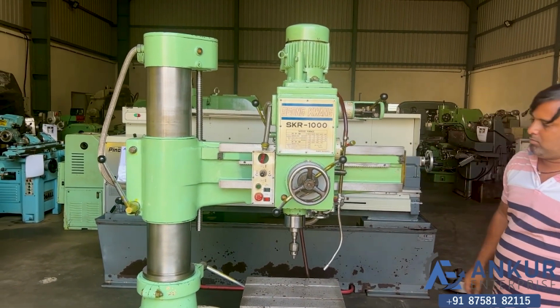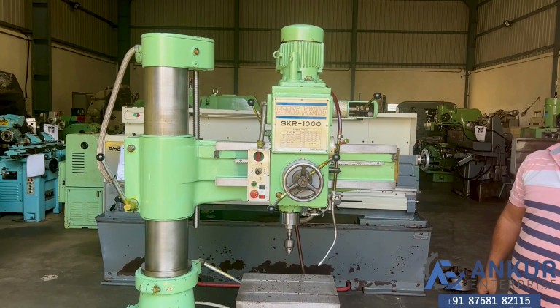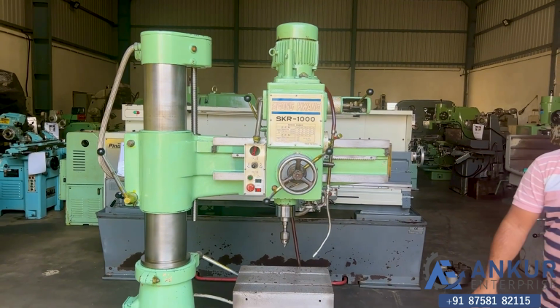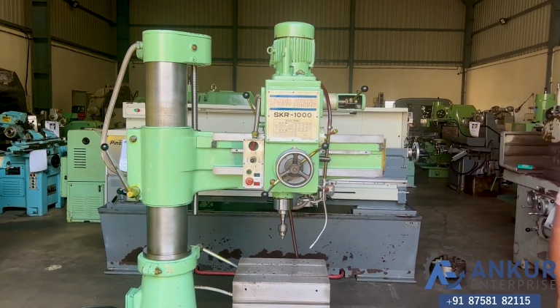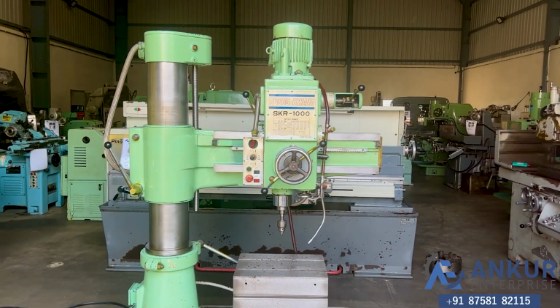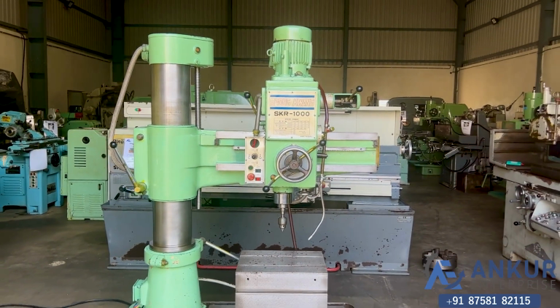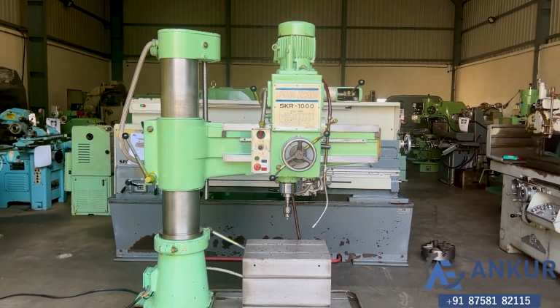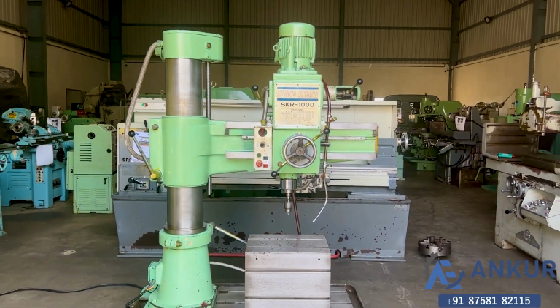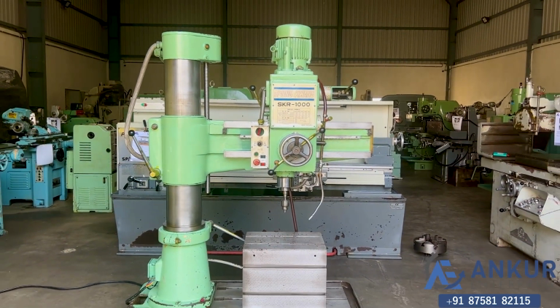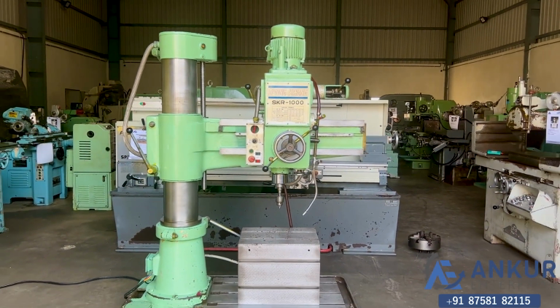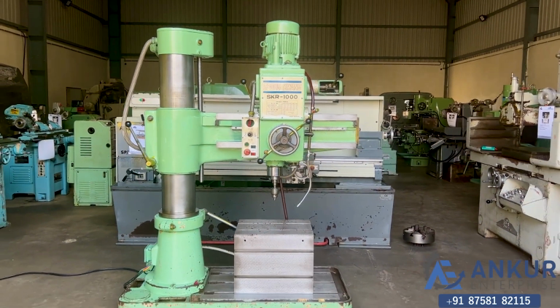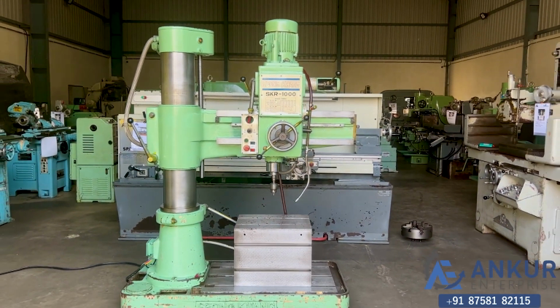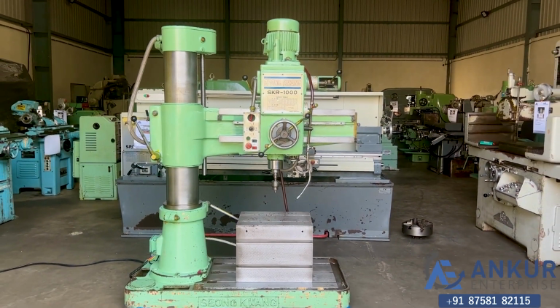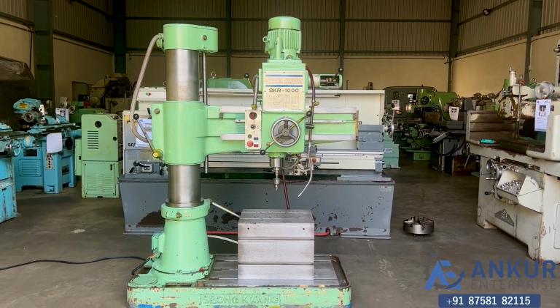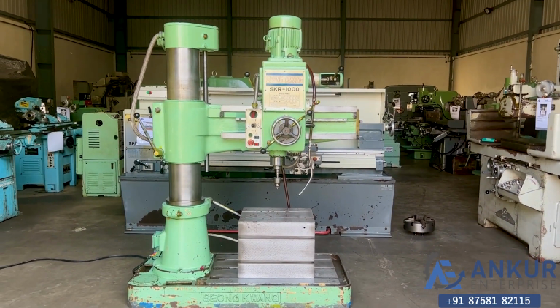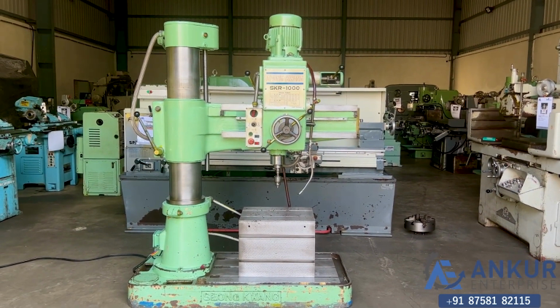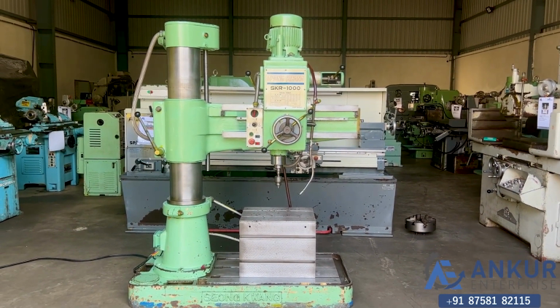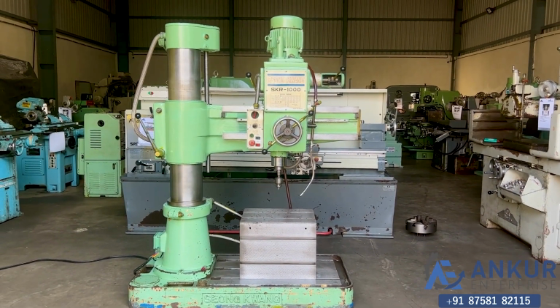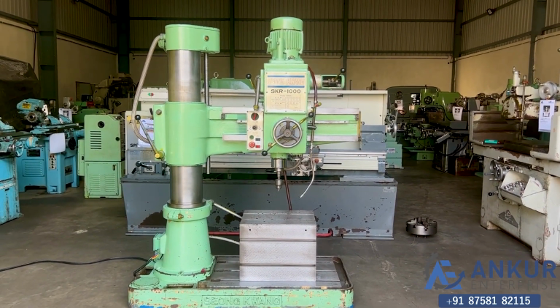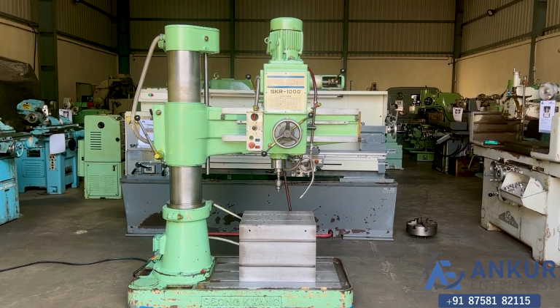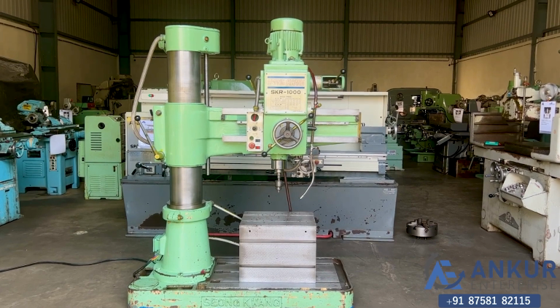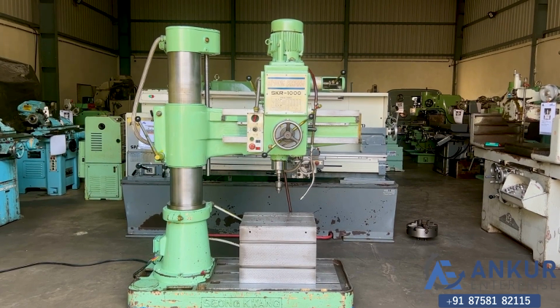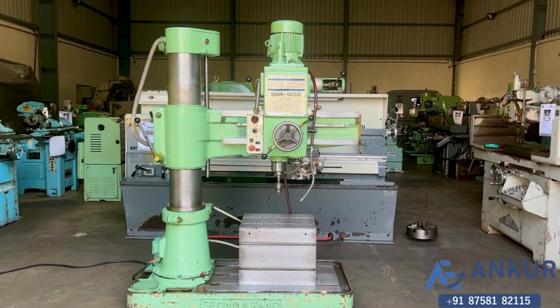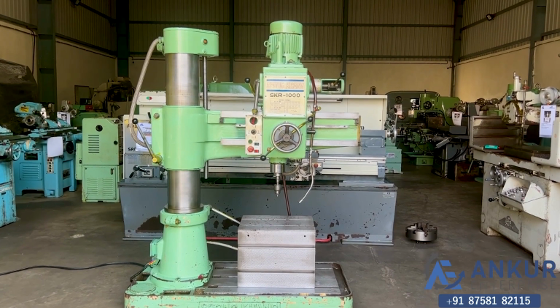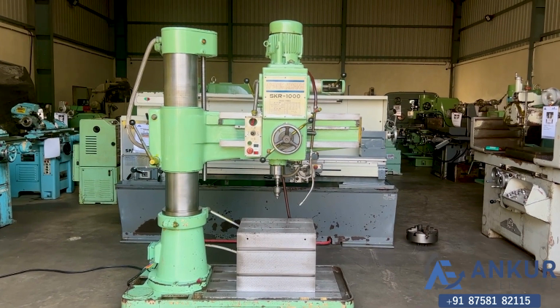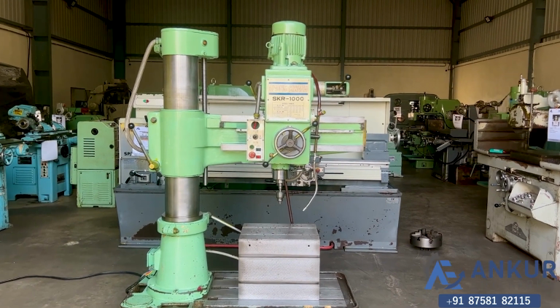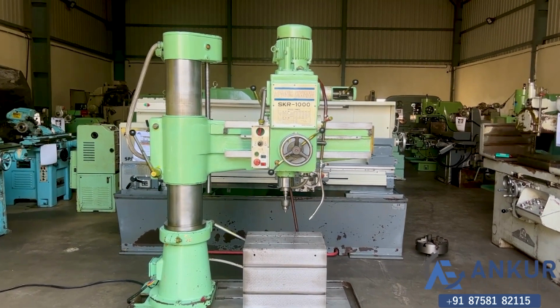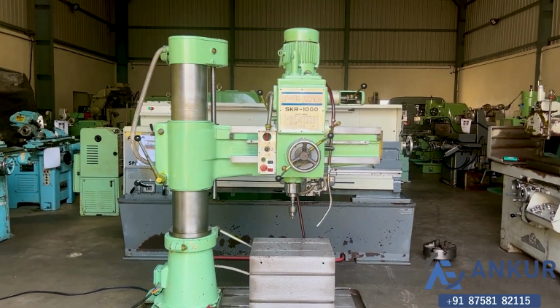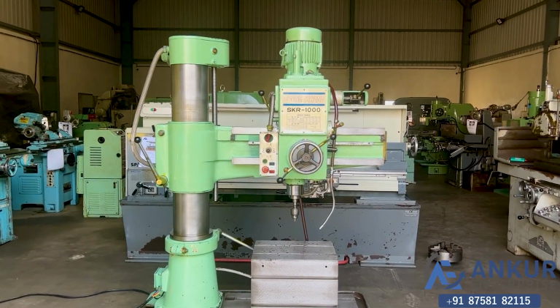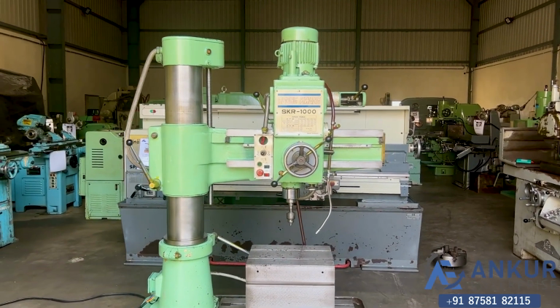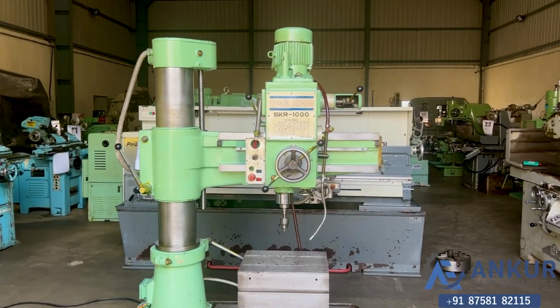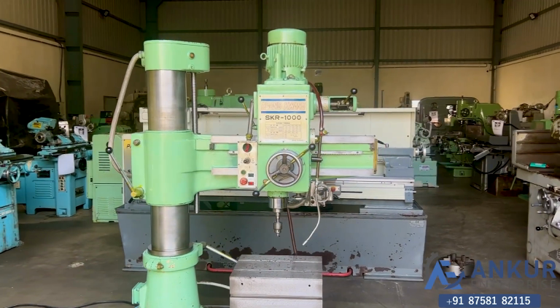The overall working condition of the machine is good. All the functions of the machine are working perfectly alright.